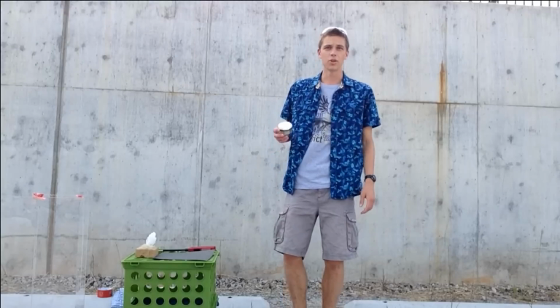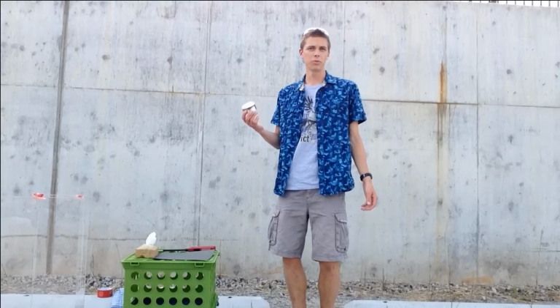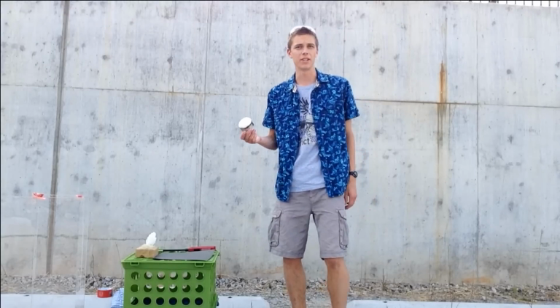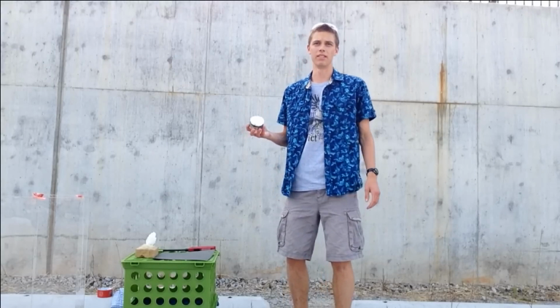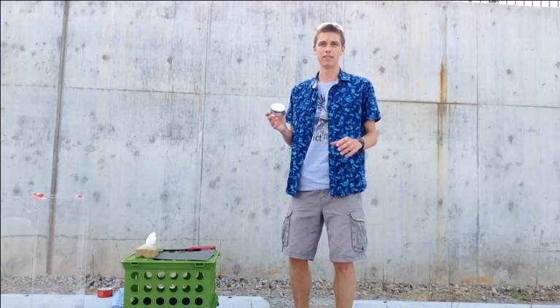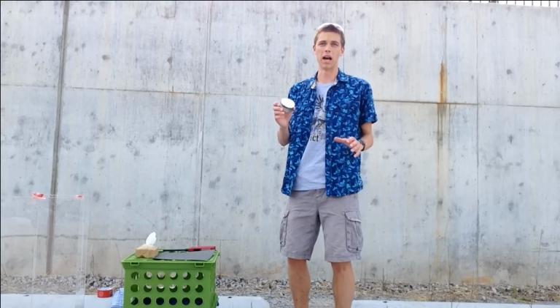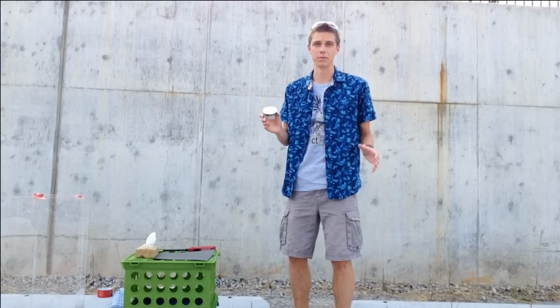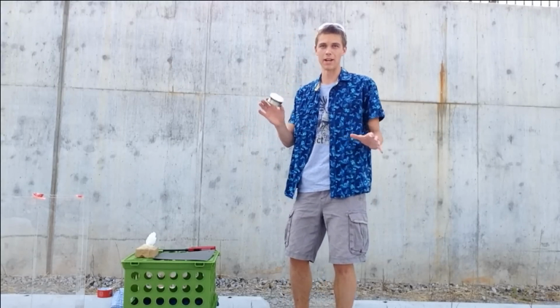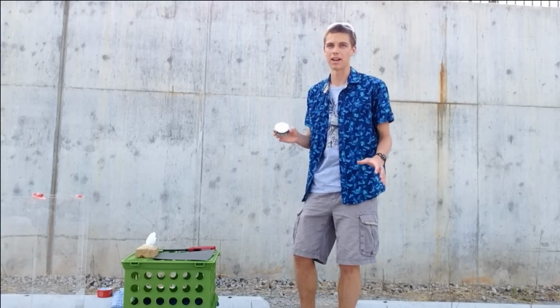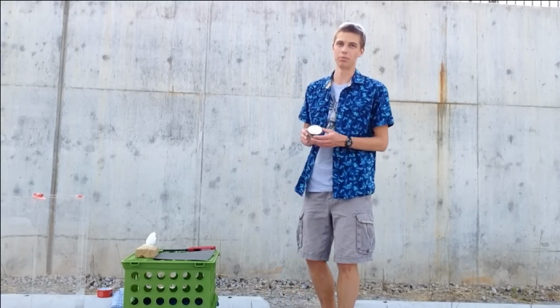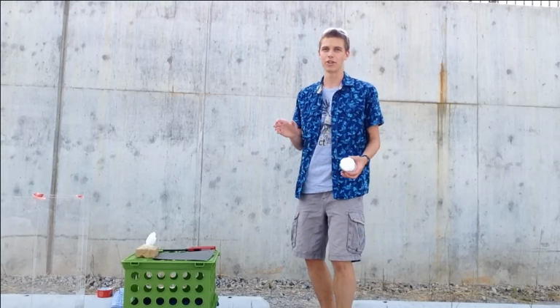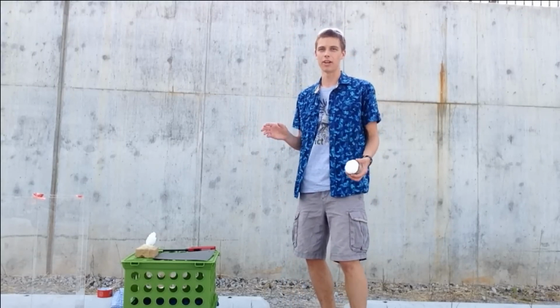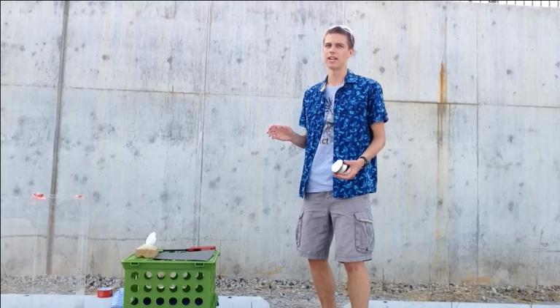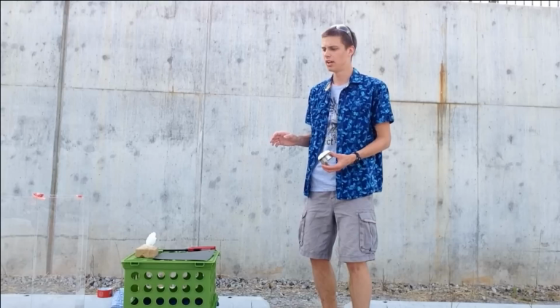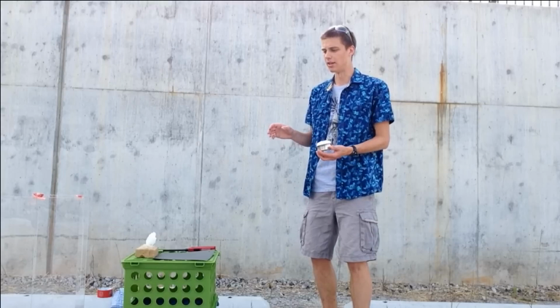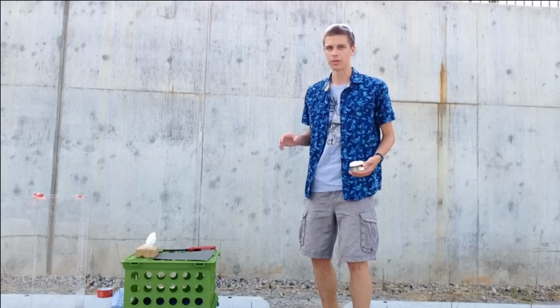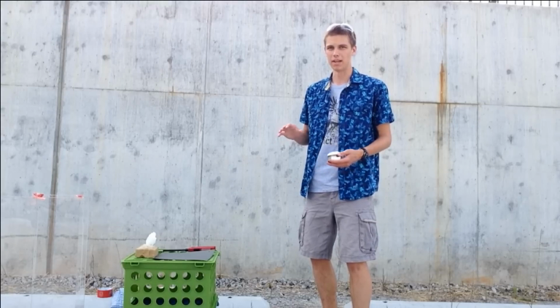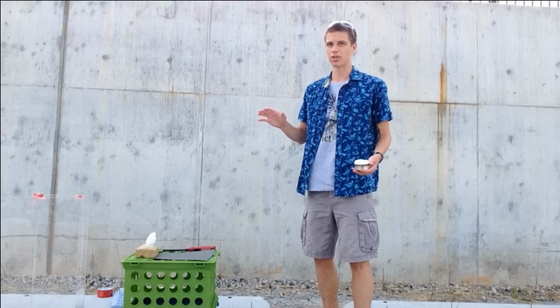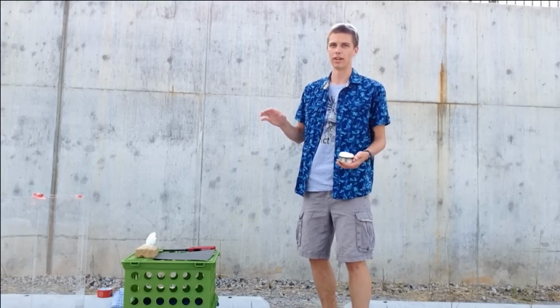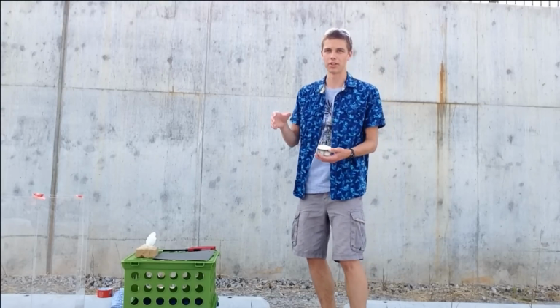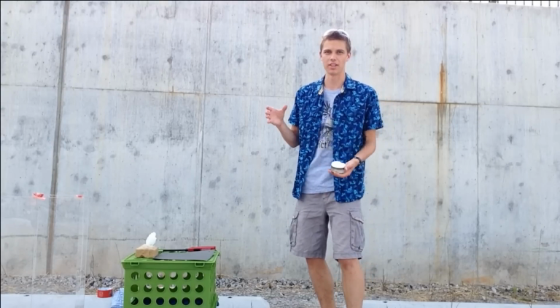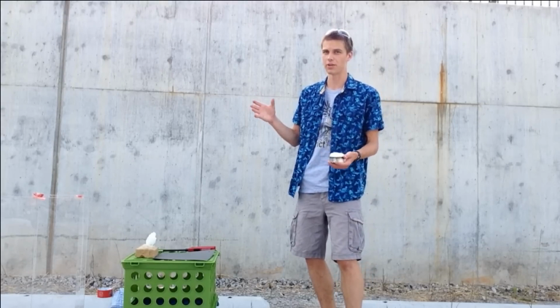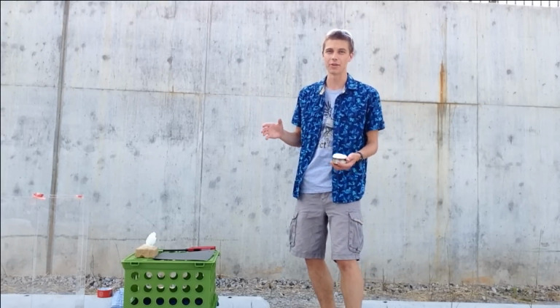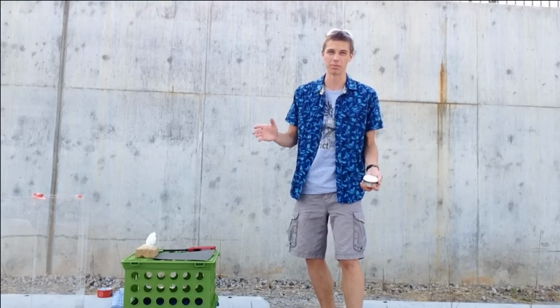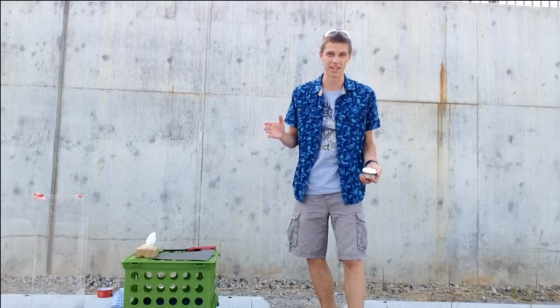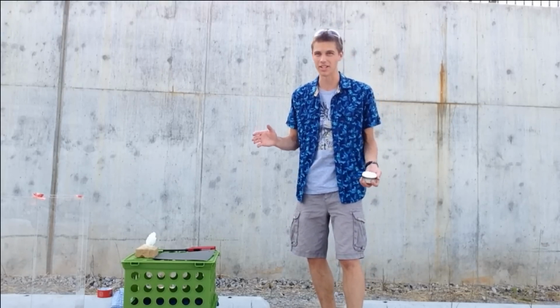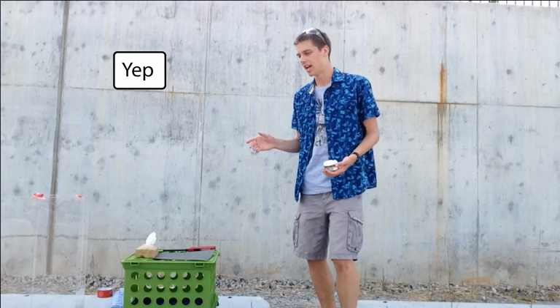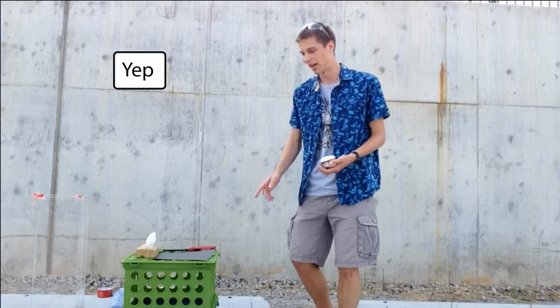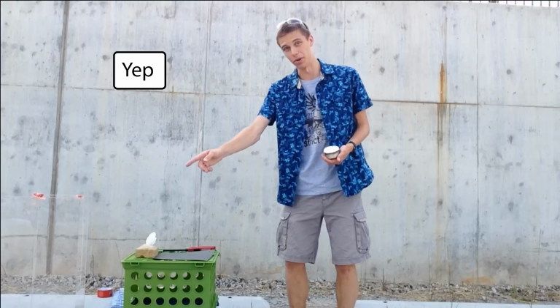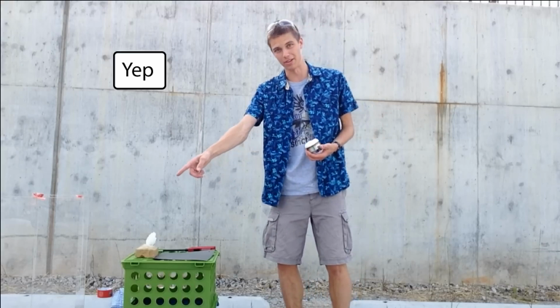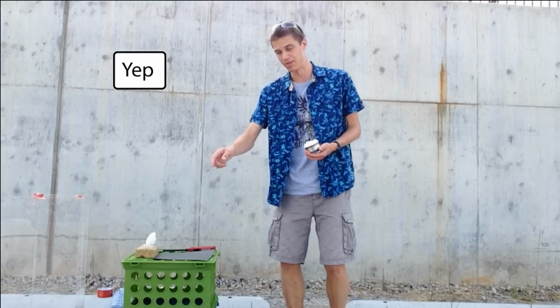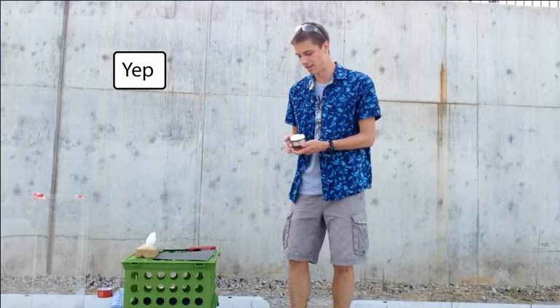If someone were to tell you that they had a box — a magic box — that you could put any generic fire inside of, and the fire would get many times taller and would actually turn into a fire tornado, you'd probably say that they were crazy. However, I have one of those boxes sitting right there.